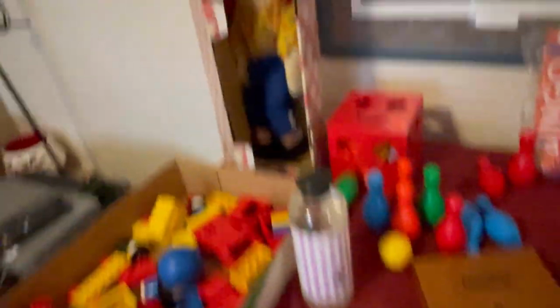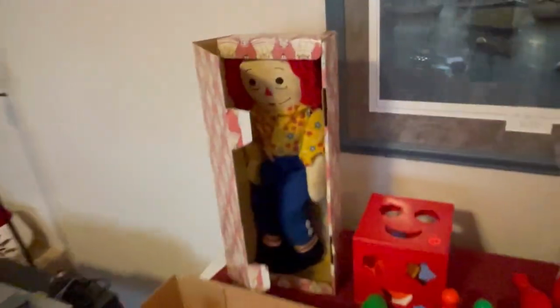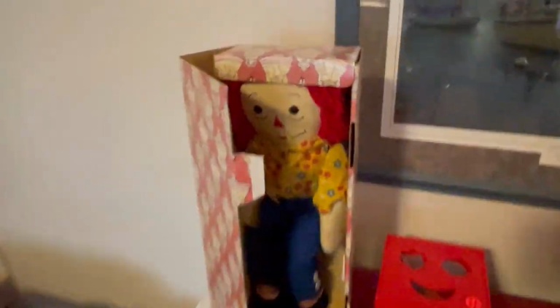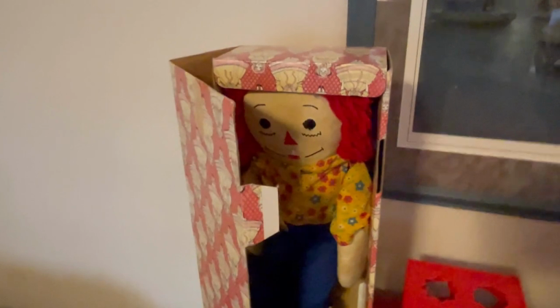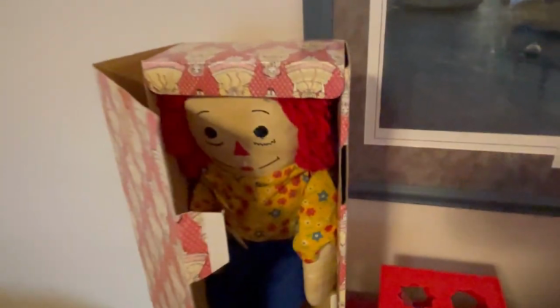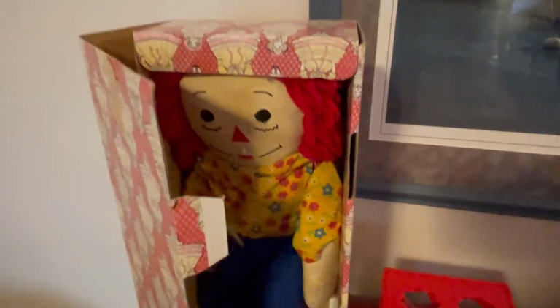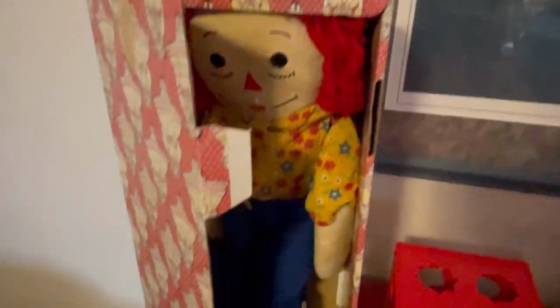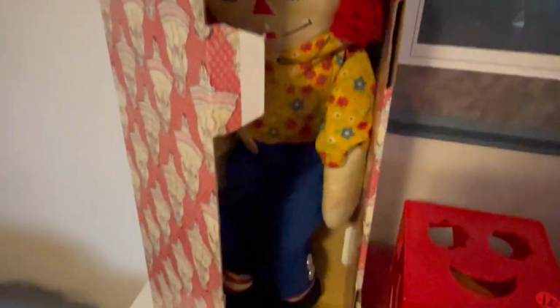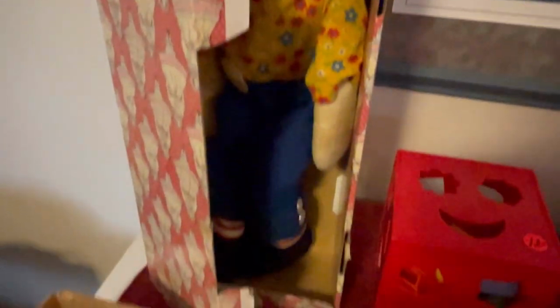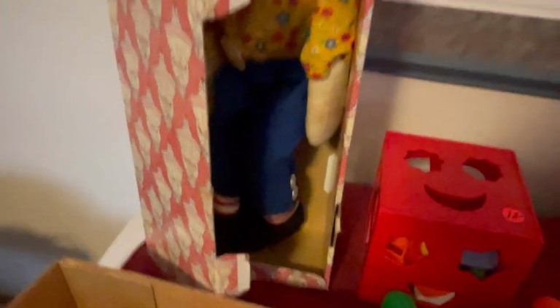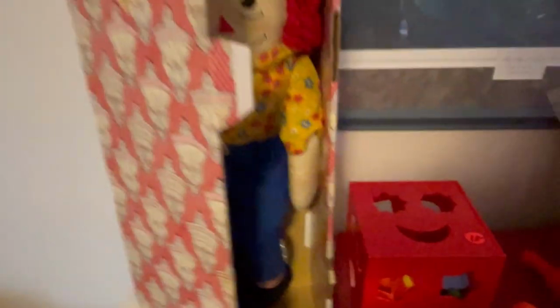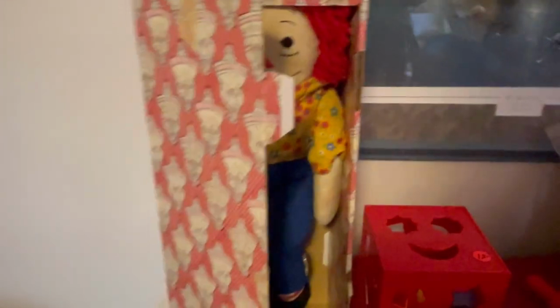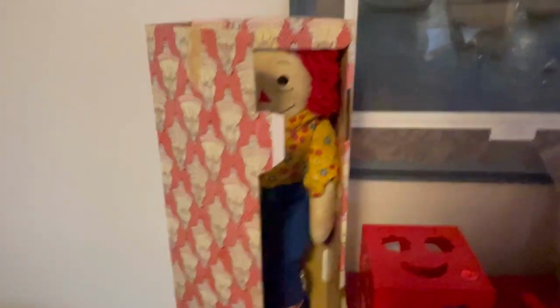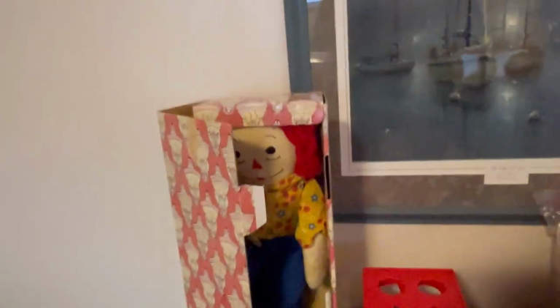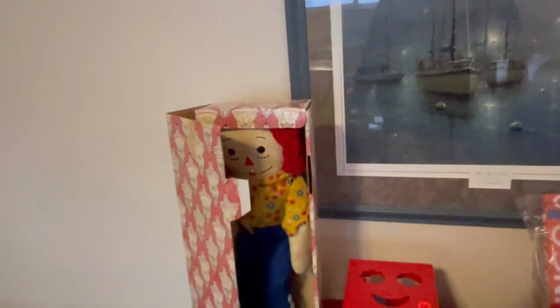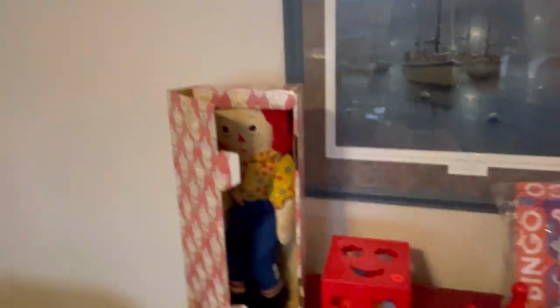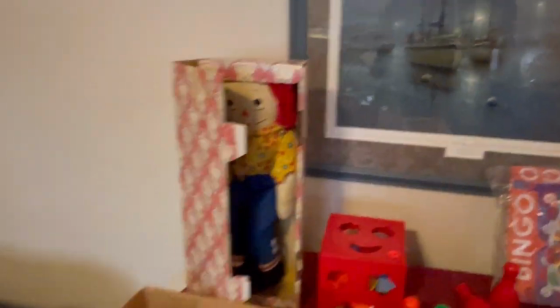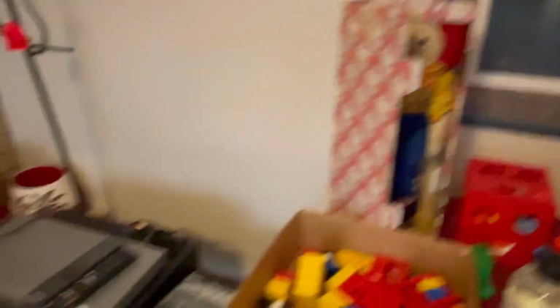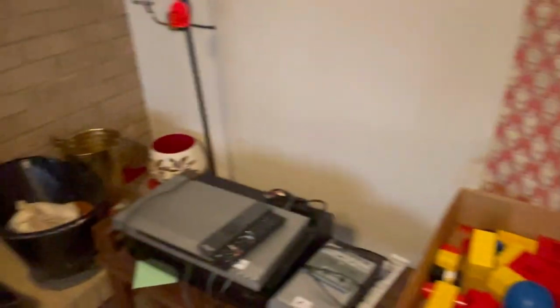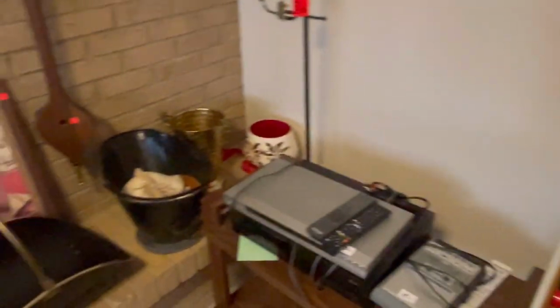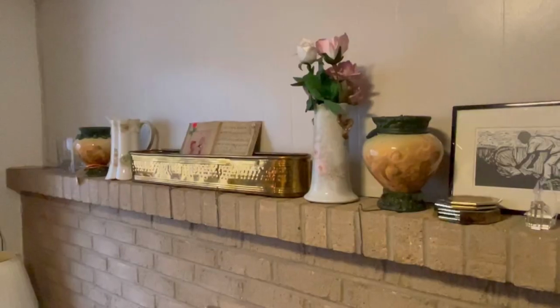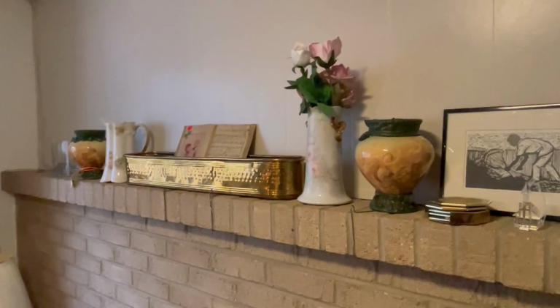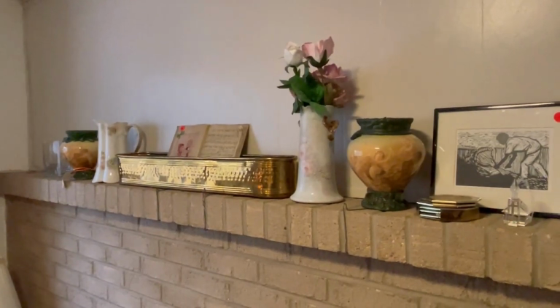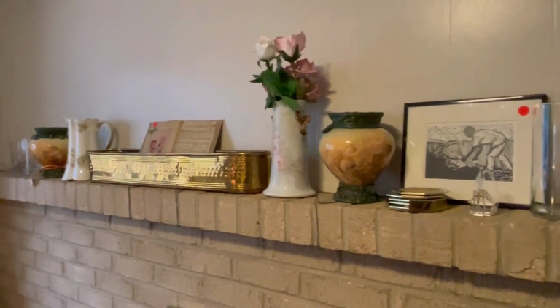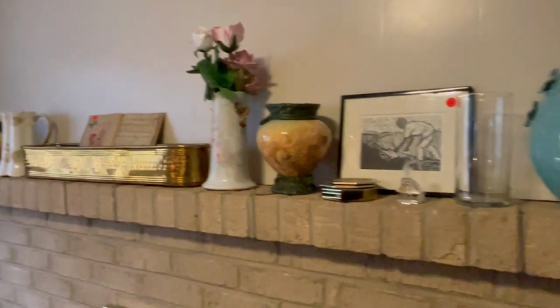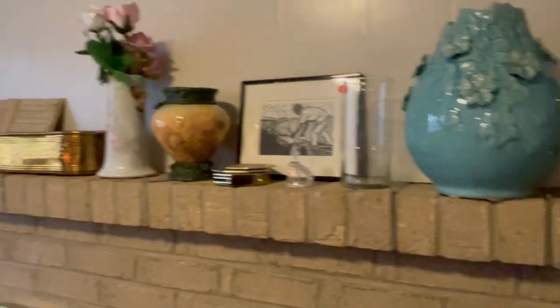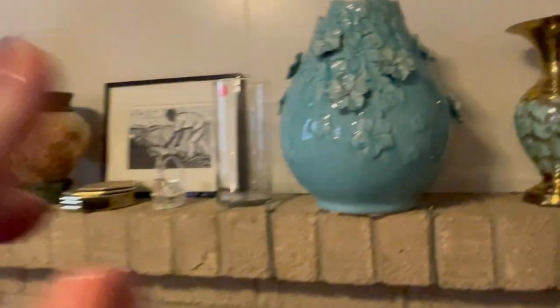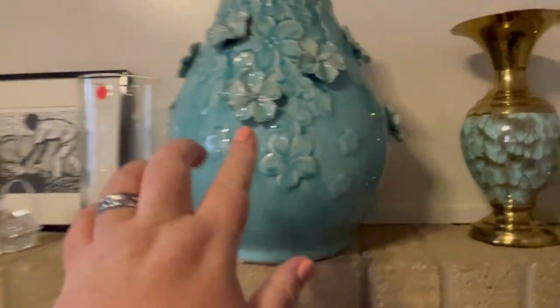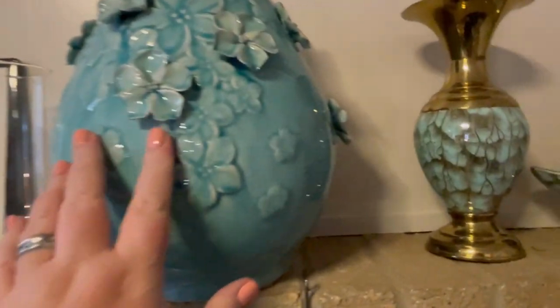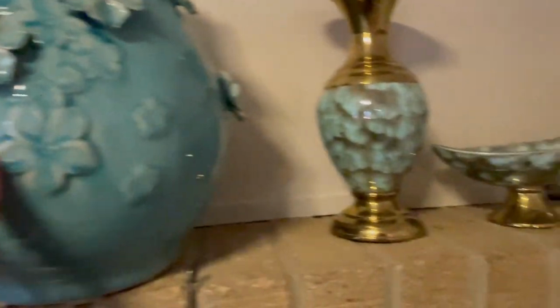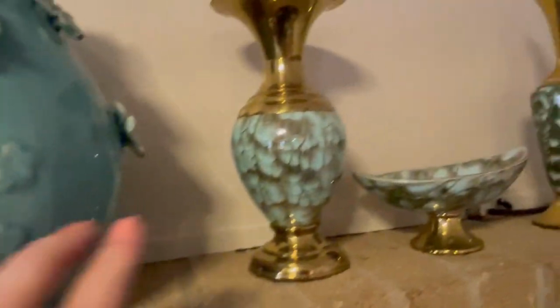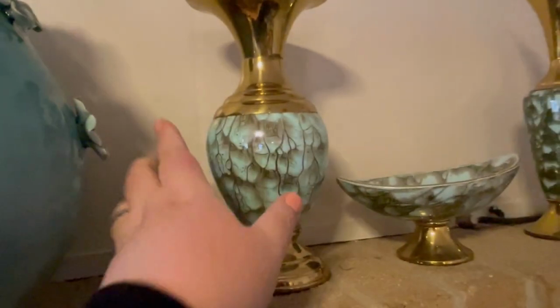Oh my gosh, what else do we have? Oh — Annabelle in the house! Anytime I see a Raggedy Ann, you know the real Annabelle from the movies is supposedly a Raggedy Ann doll, which I find terrifying because I see them all the time.